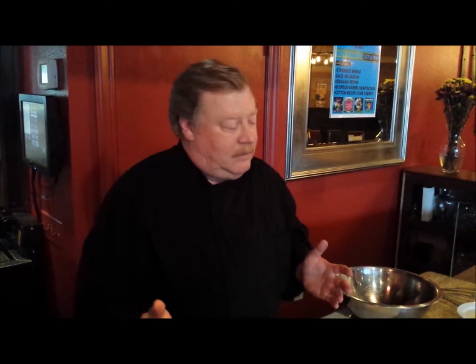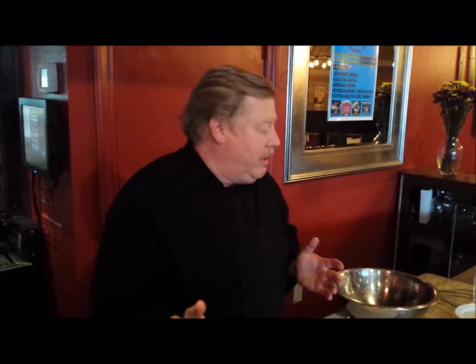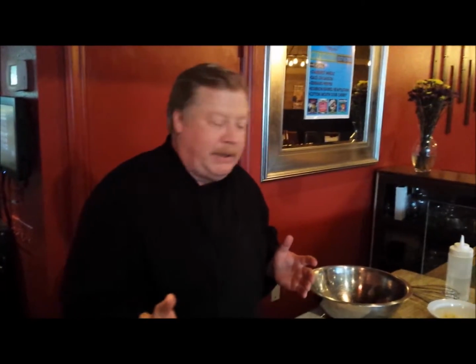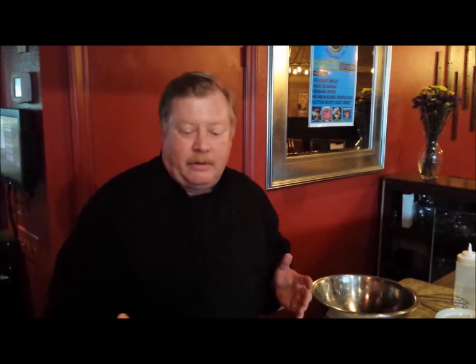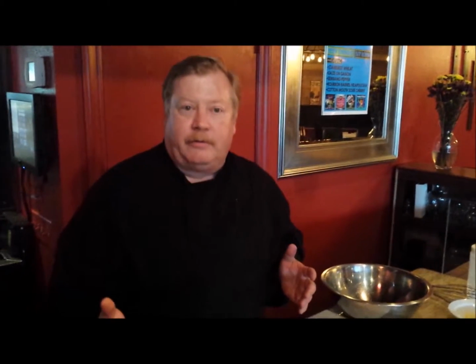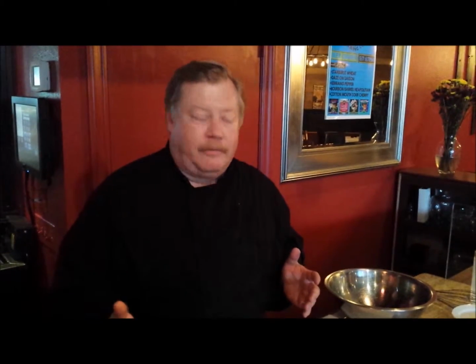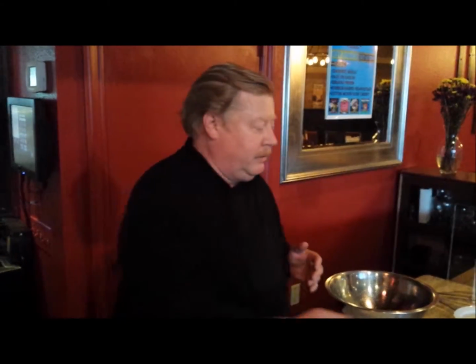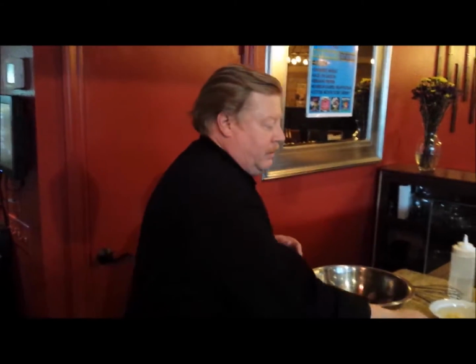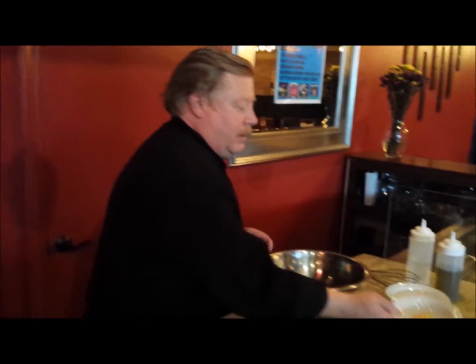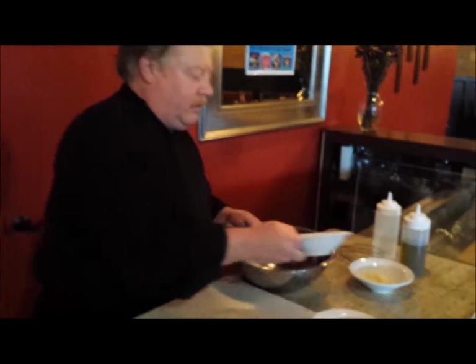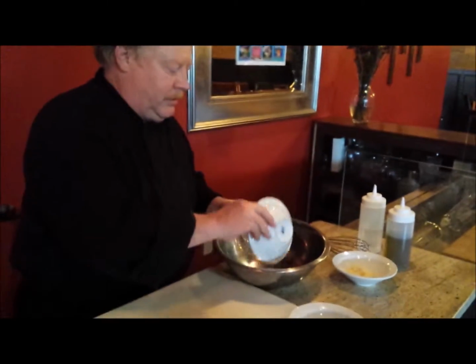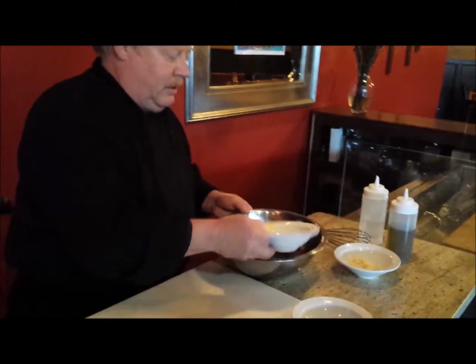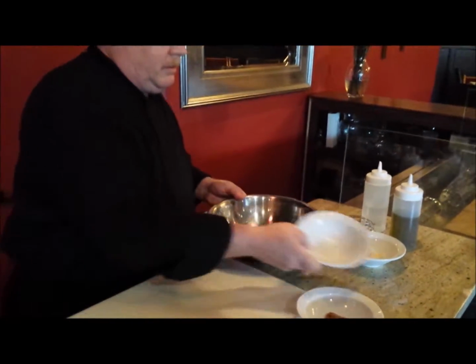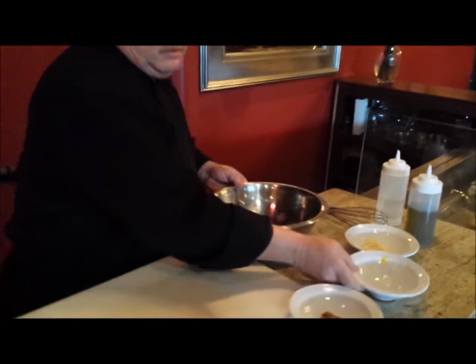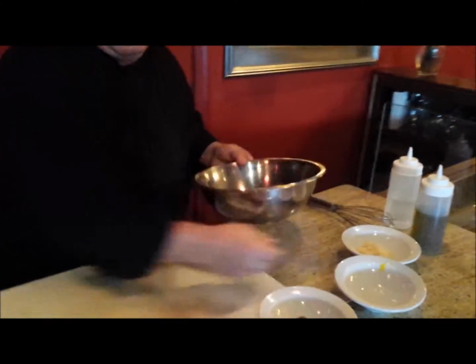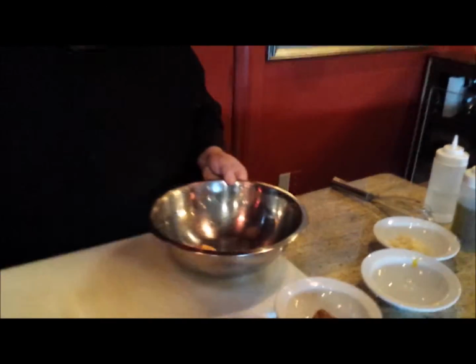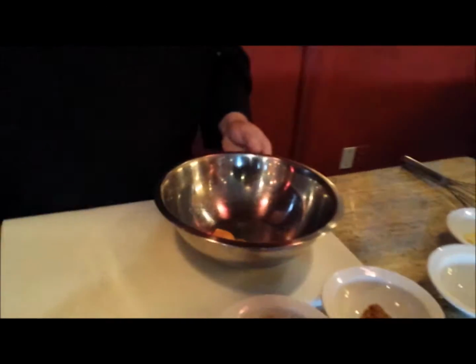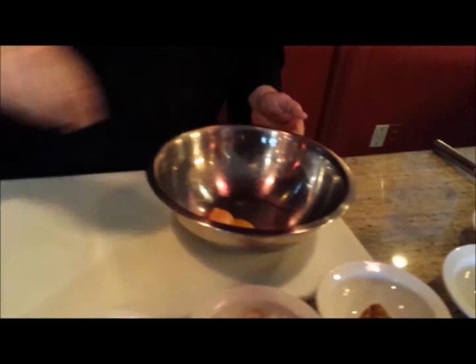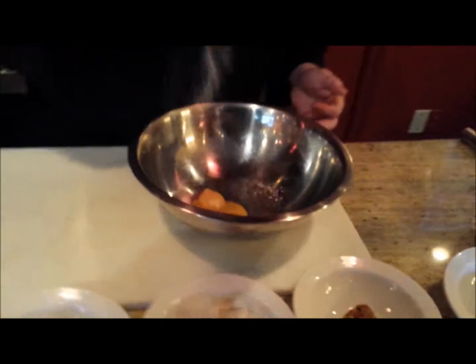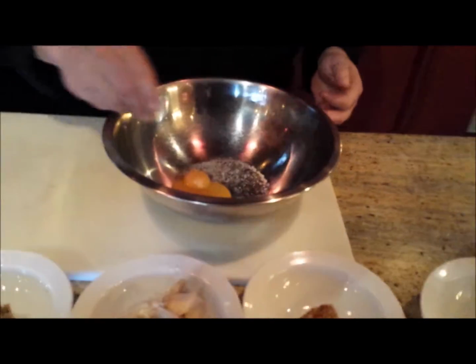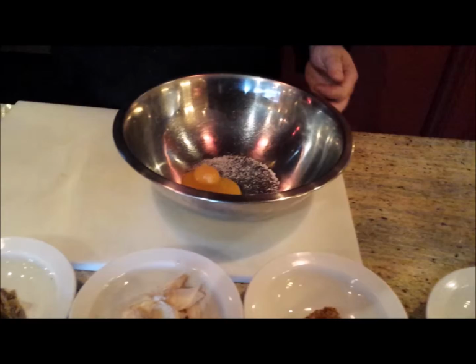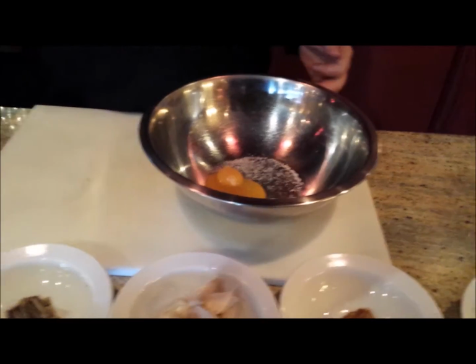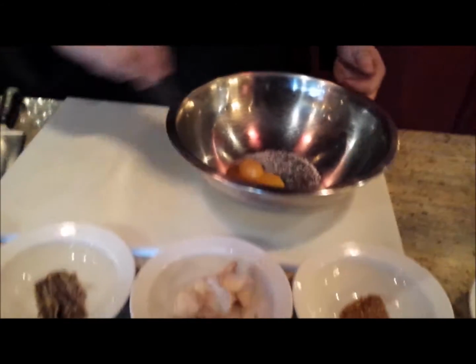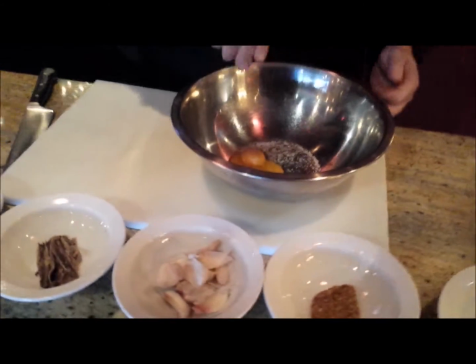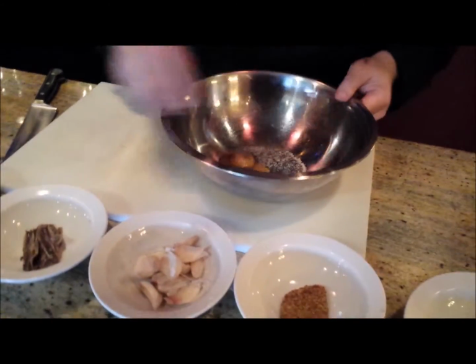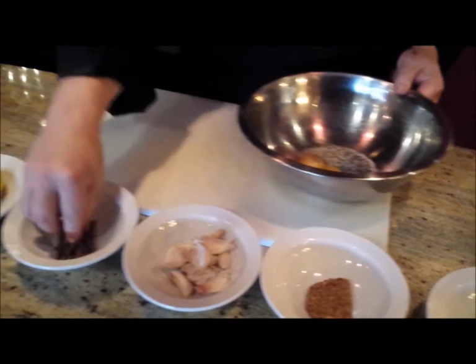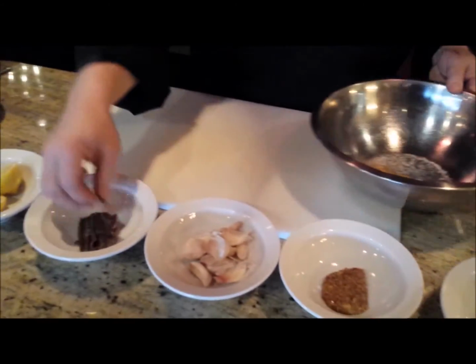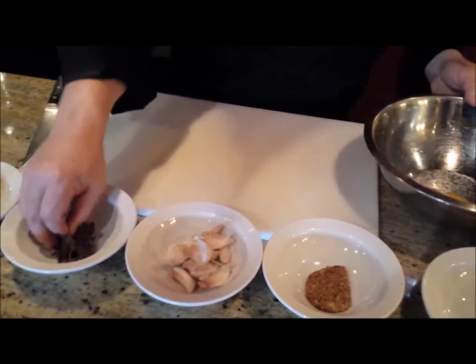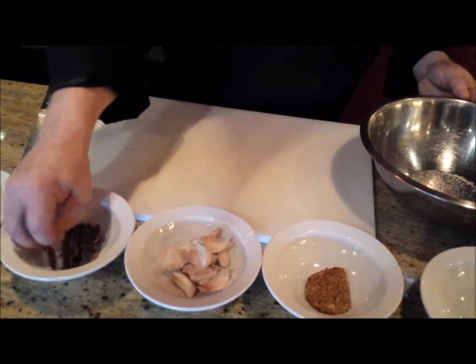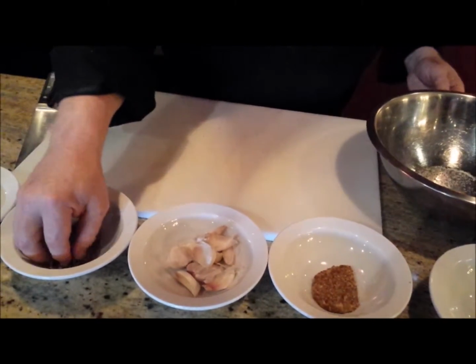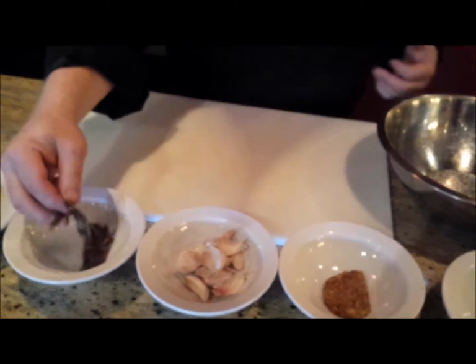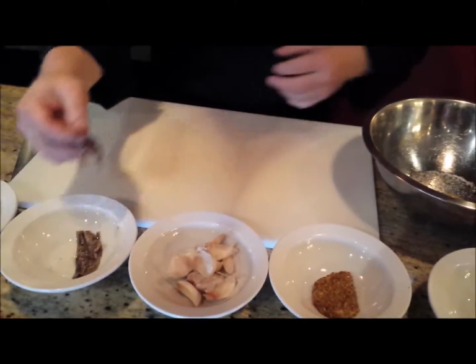So I can go ahead and put together a quick little Caesar for you. We start with some egg yolks. We always add just a pinch of salt and a little bit of pepper.